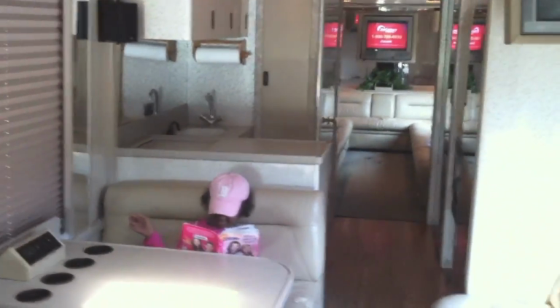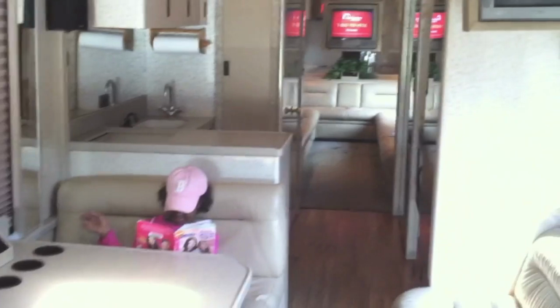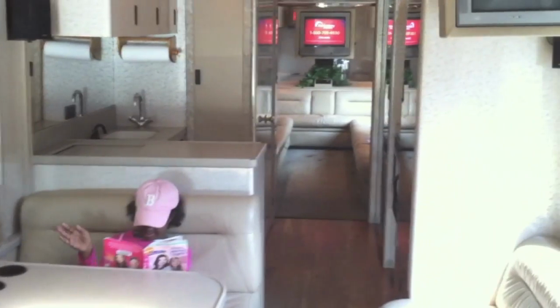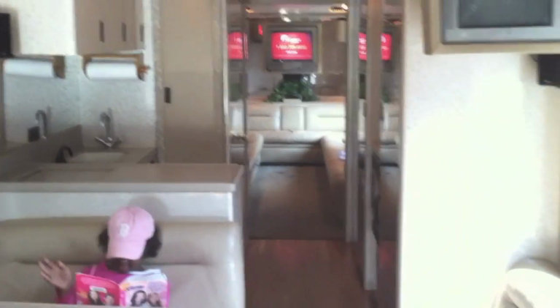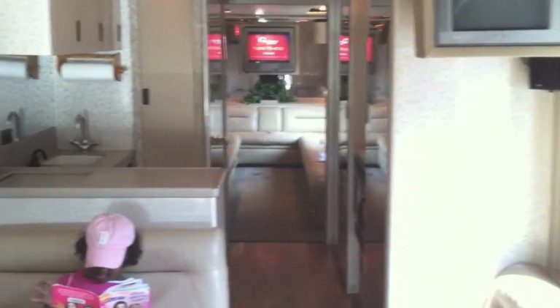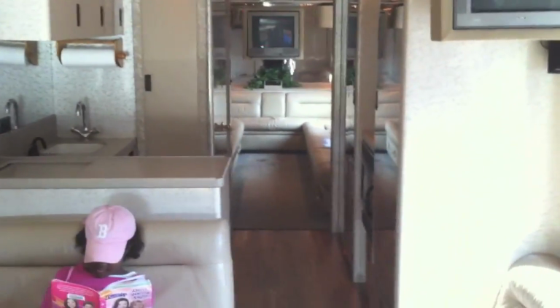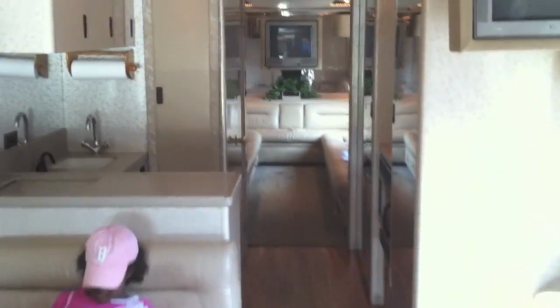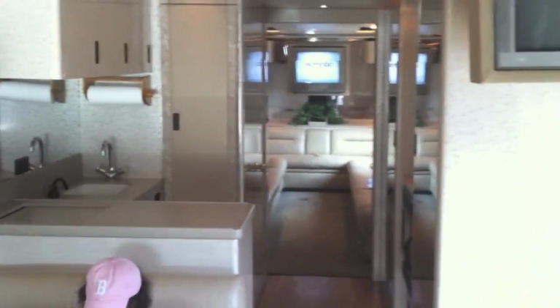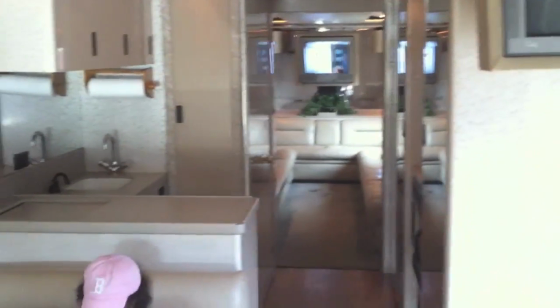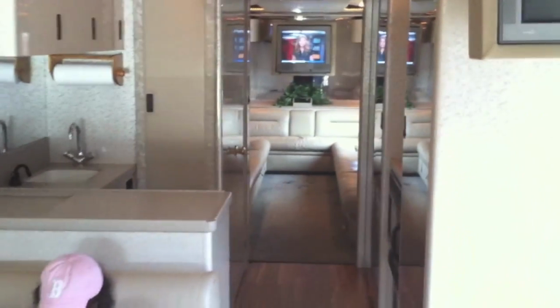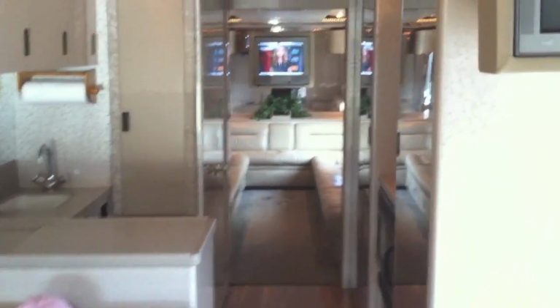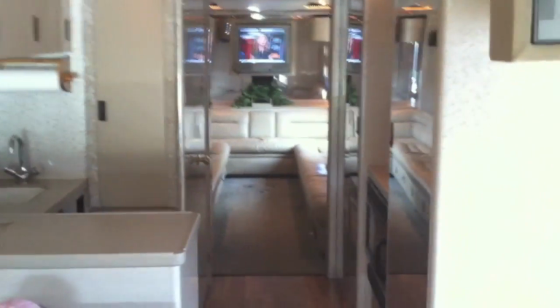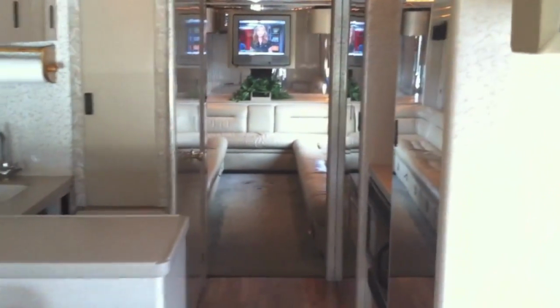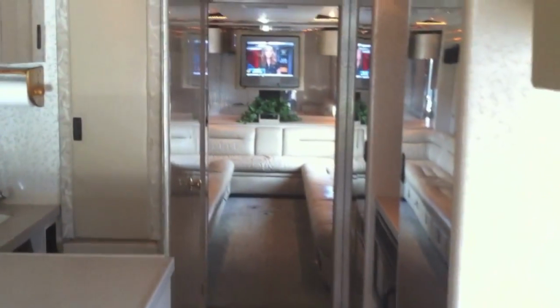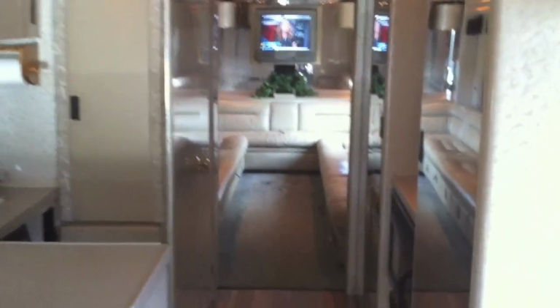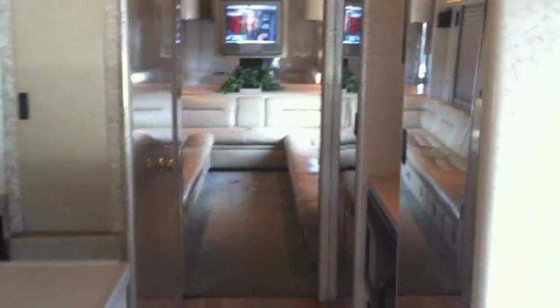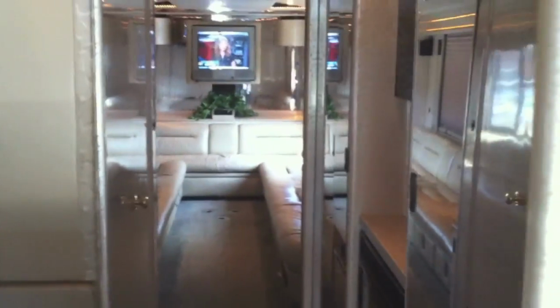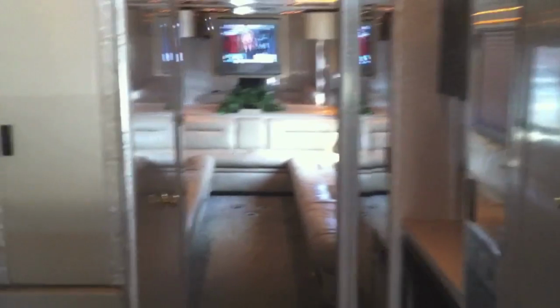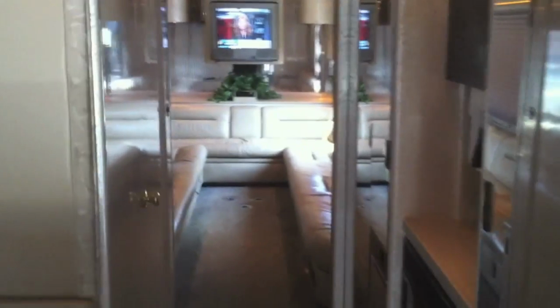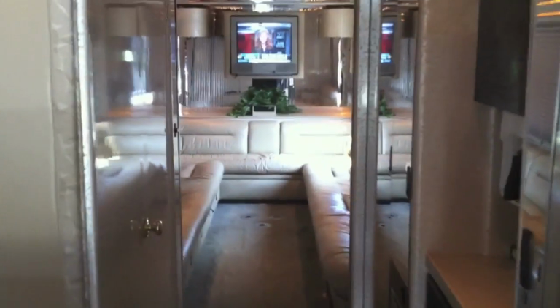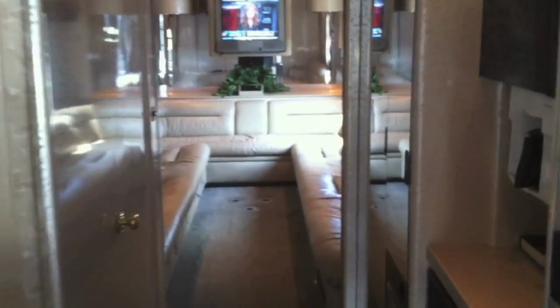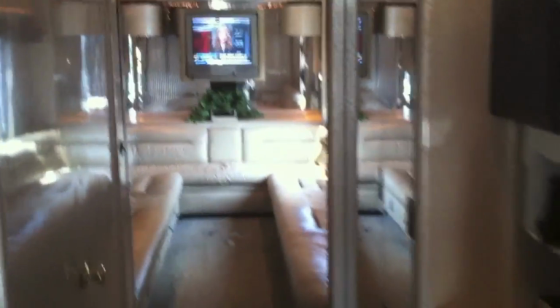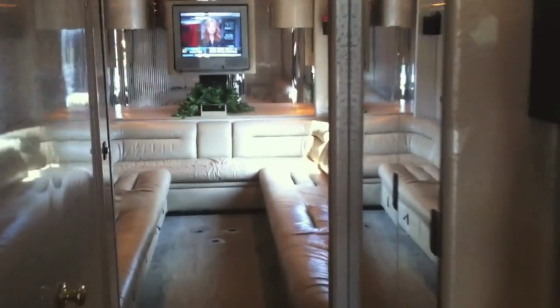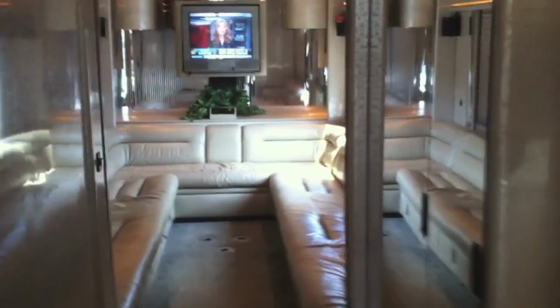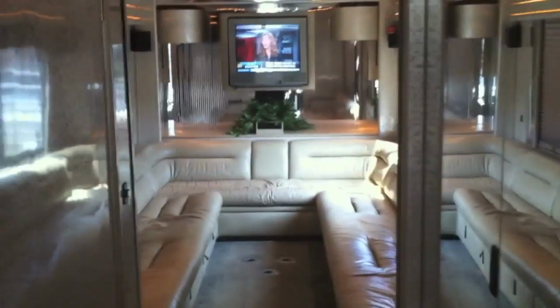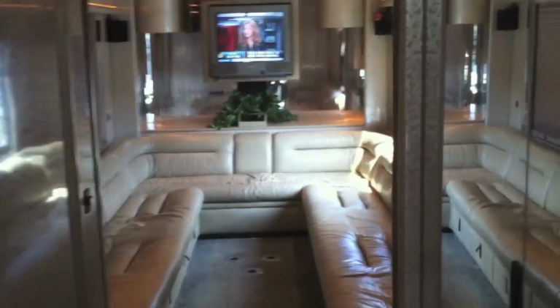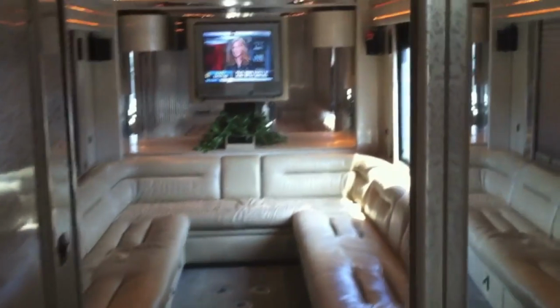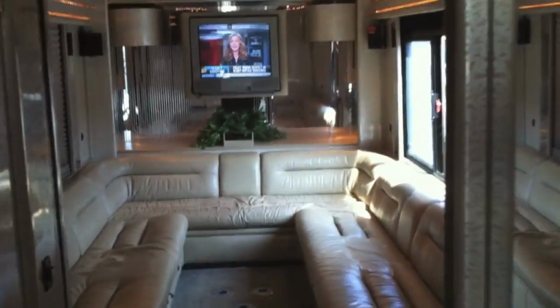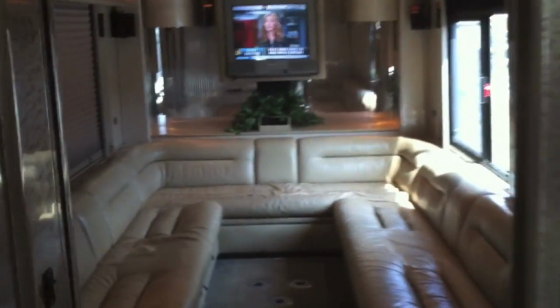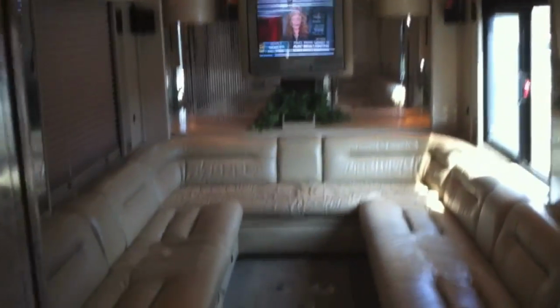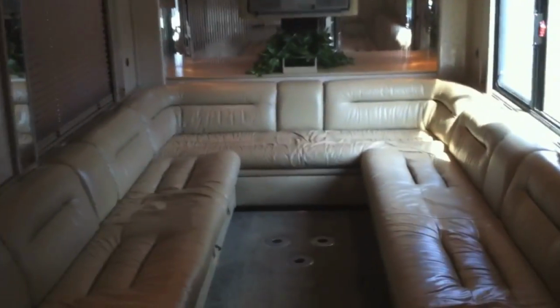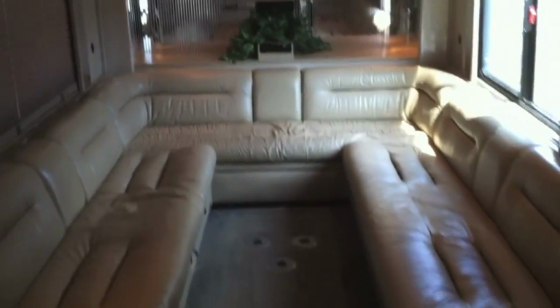Well, enjoy your stay here, and we're just going to walk through and show you the overview of the coach, and we'll start giving you some brief outline on what's what inside.